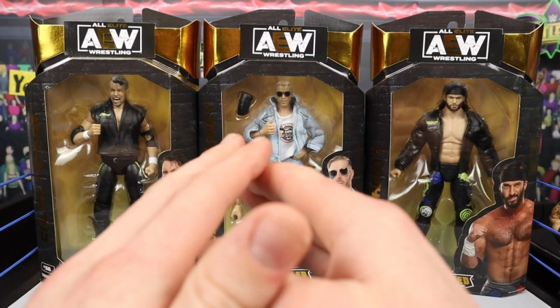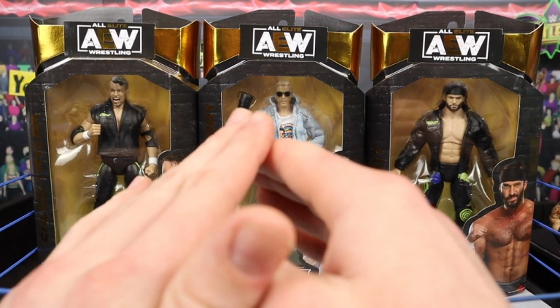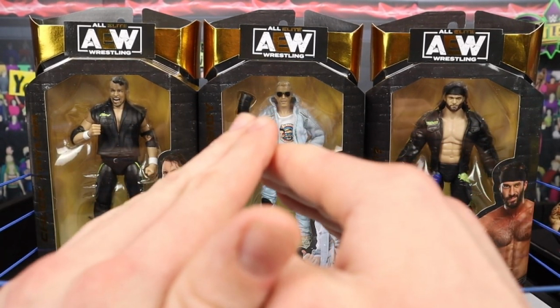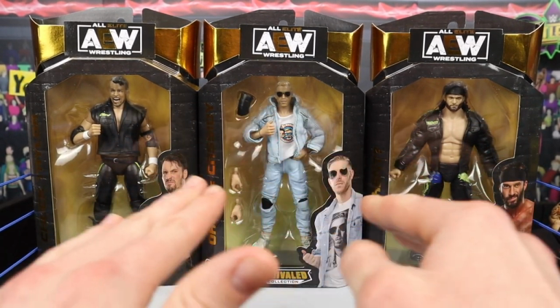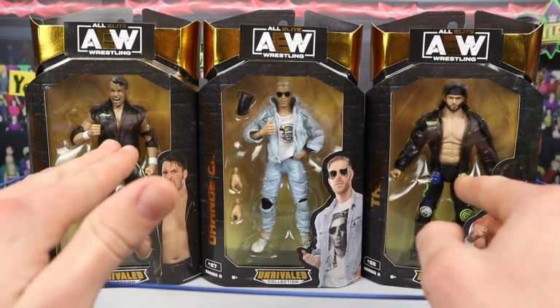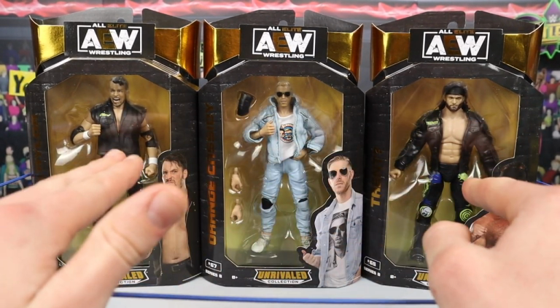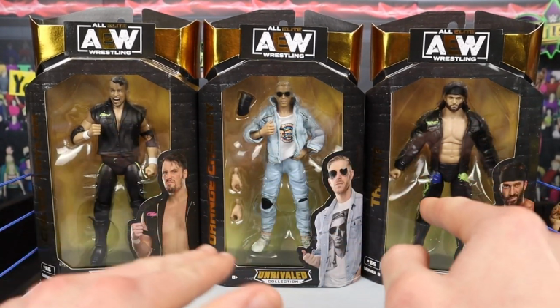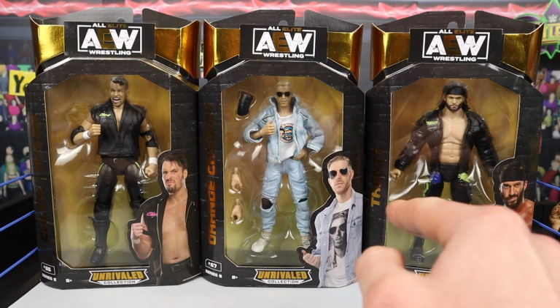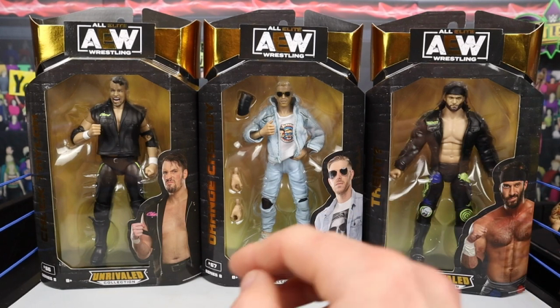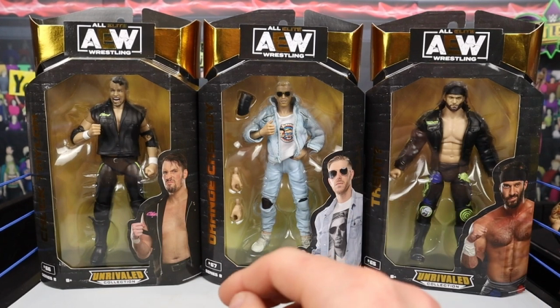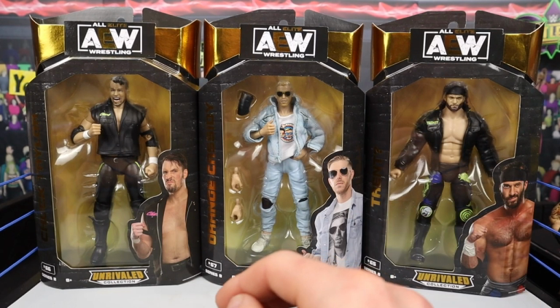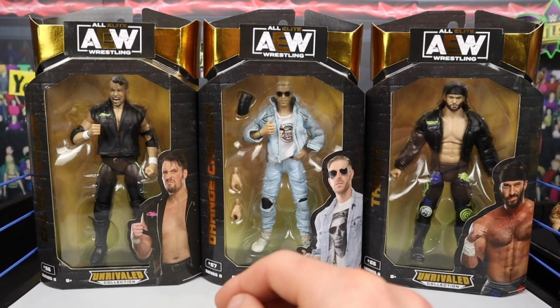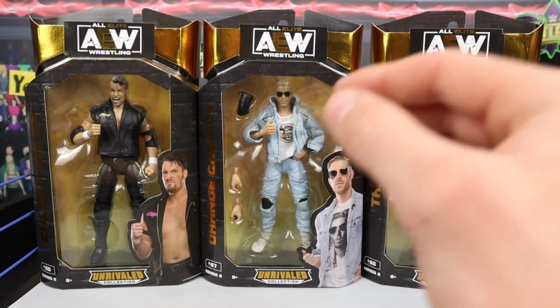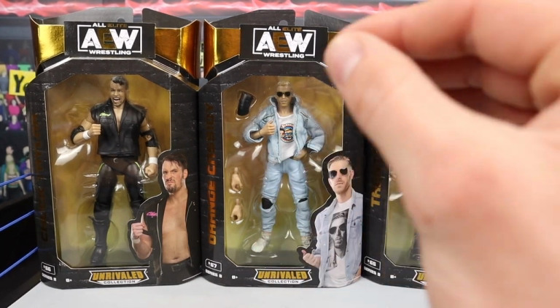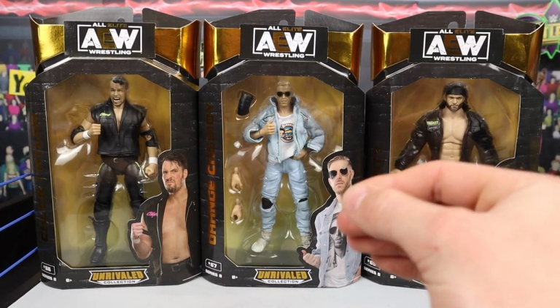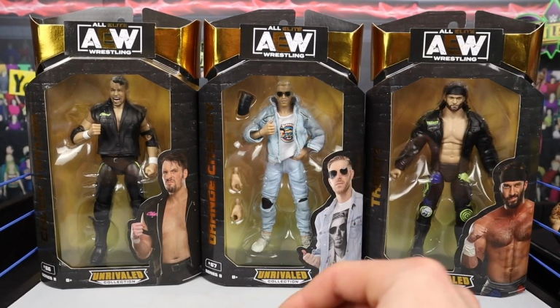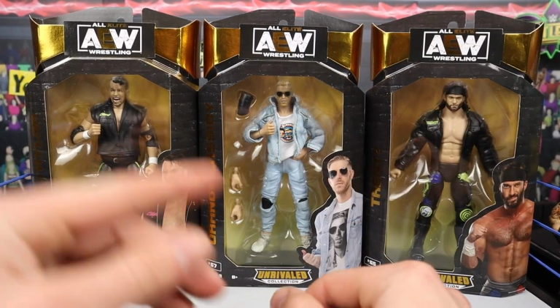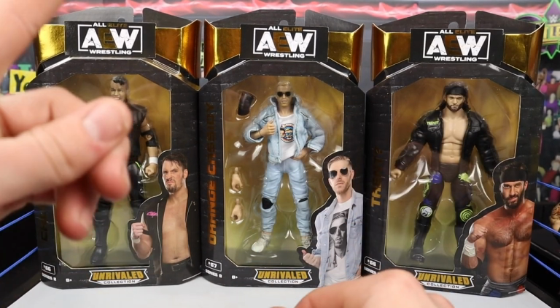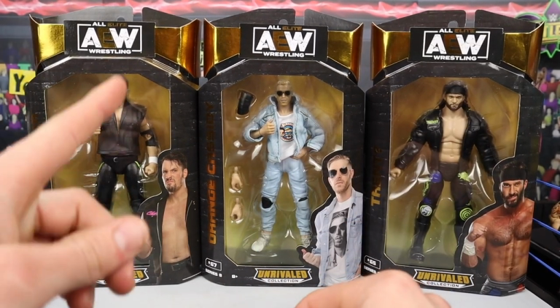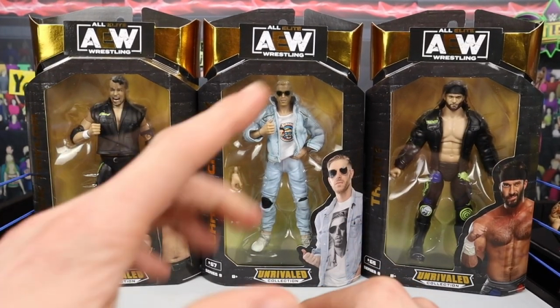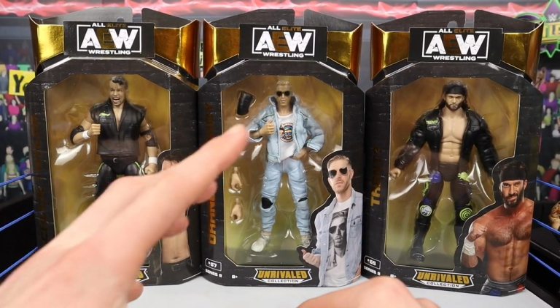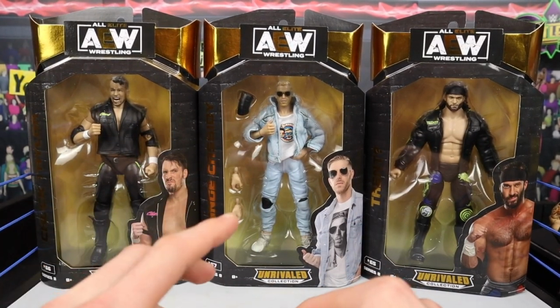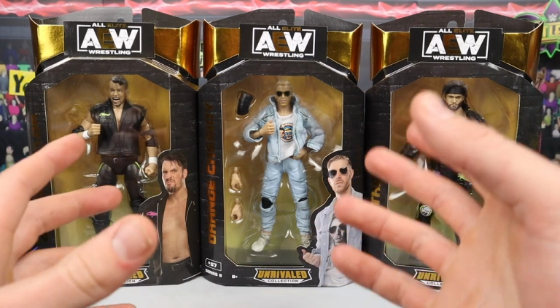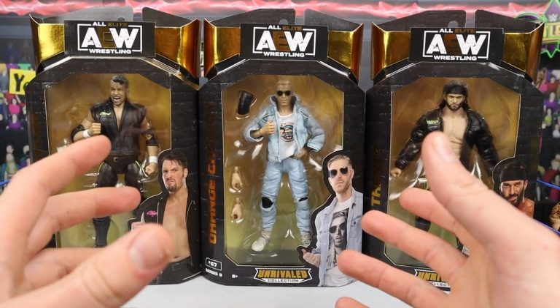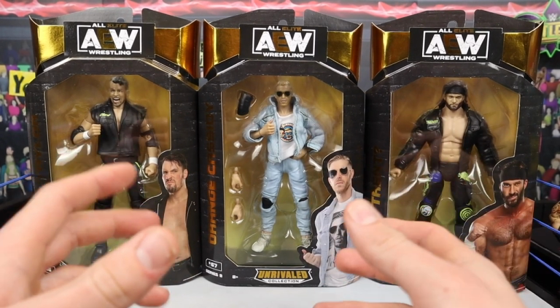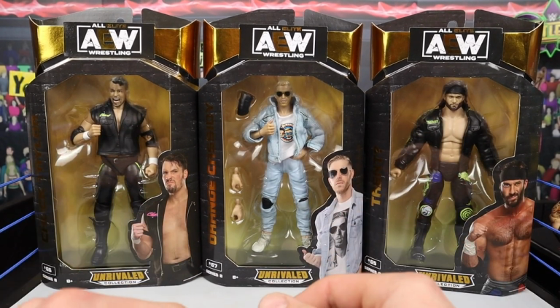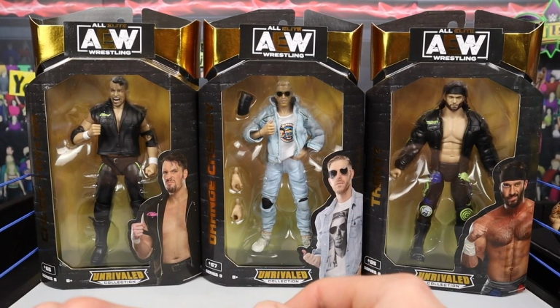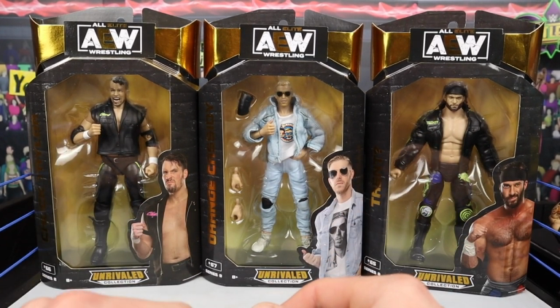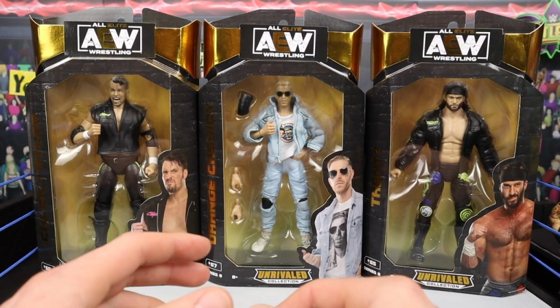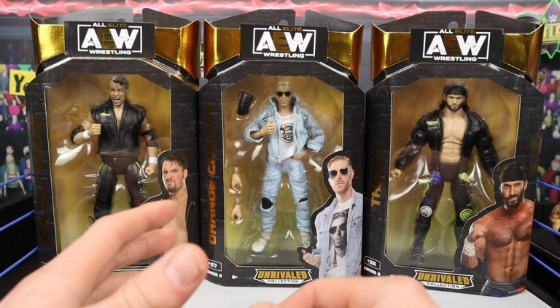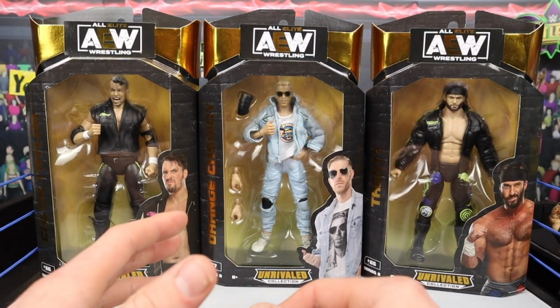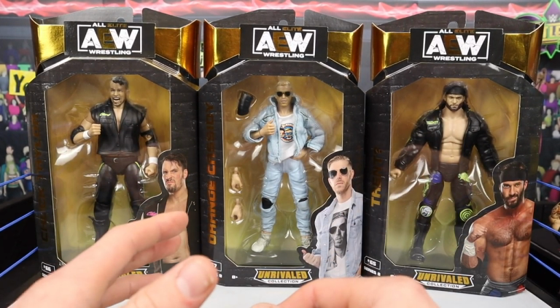We're going to be reviewing and unboxing all these figures in this video. We picked them all up from Ringside Collectibles WrestlingFigures.com using discount code LAVICH to save 10%. If you ever use the code, save some money.